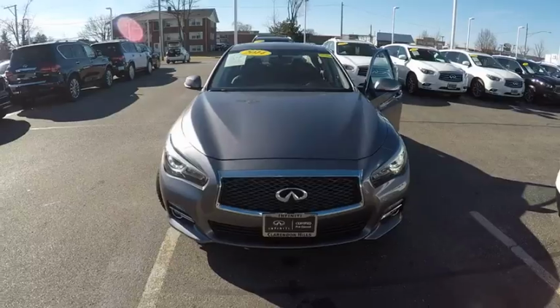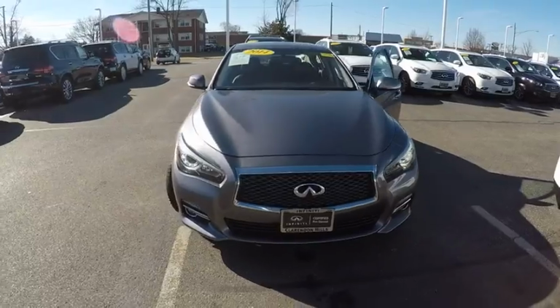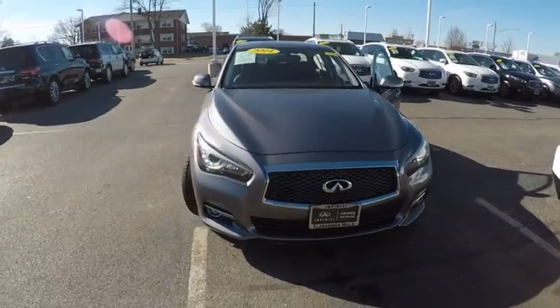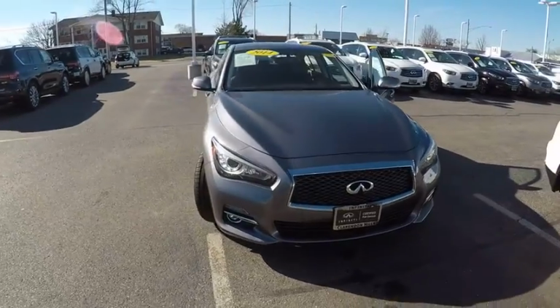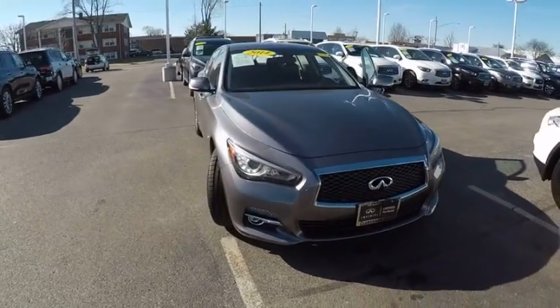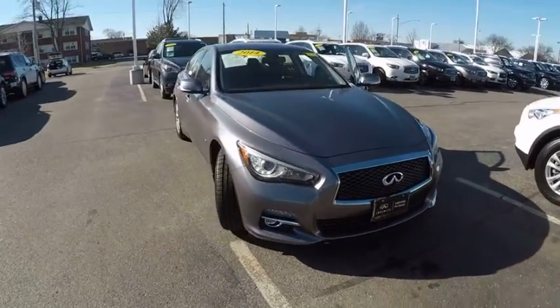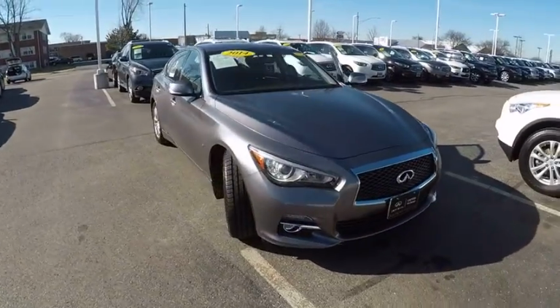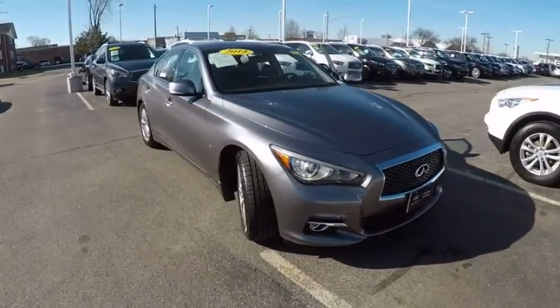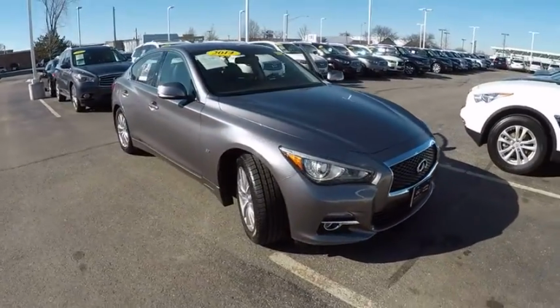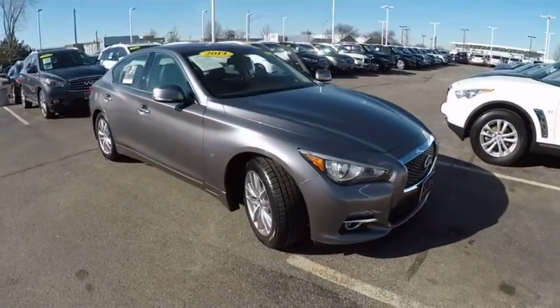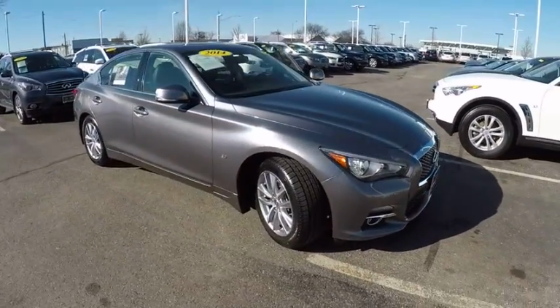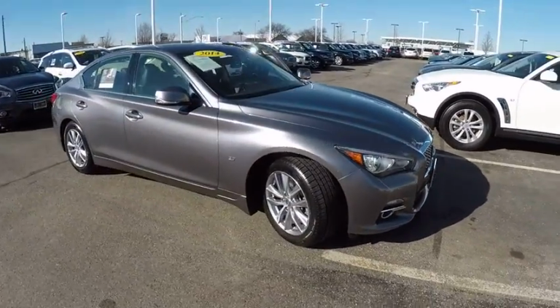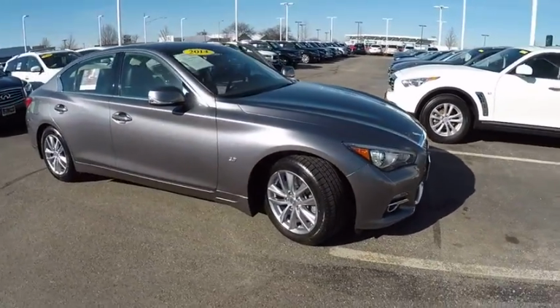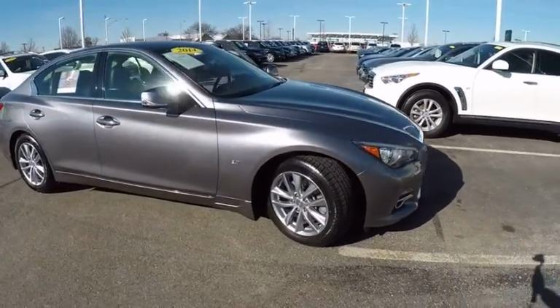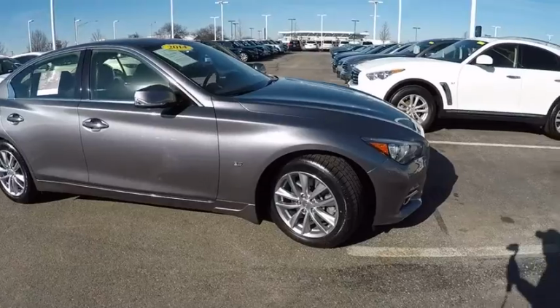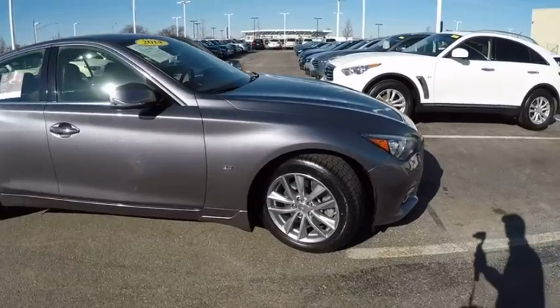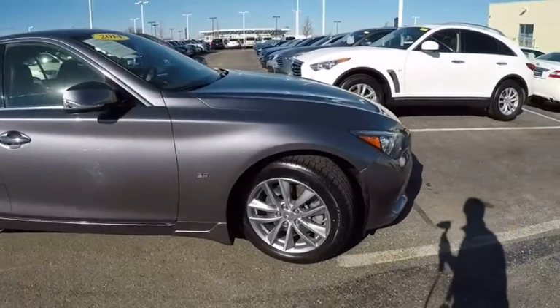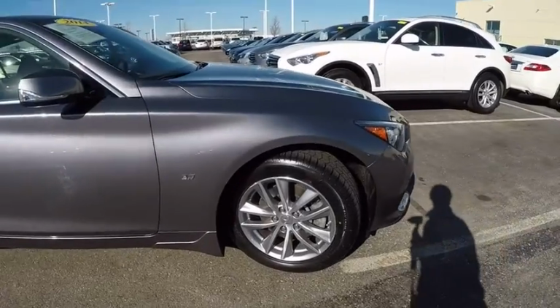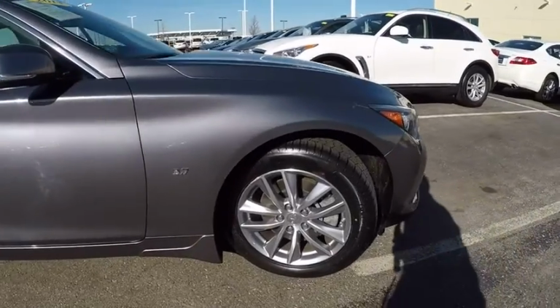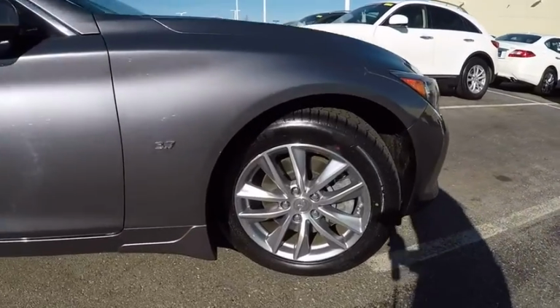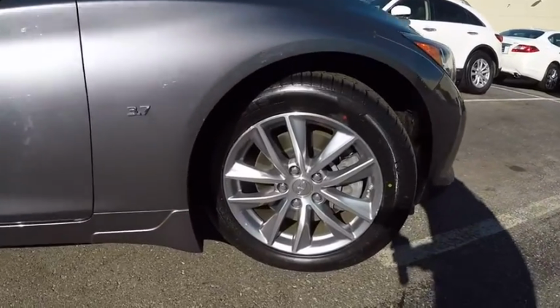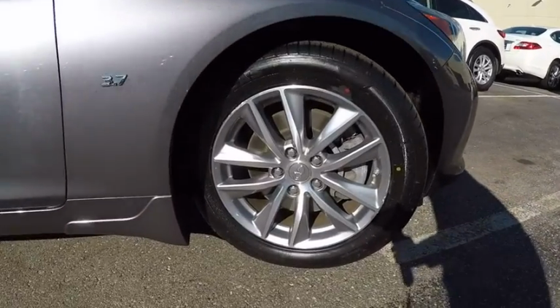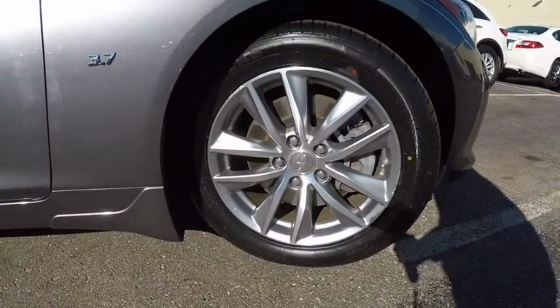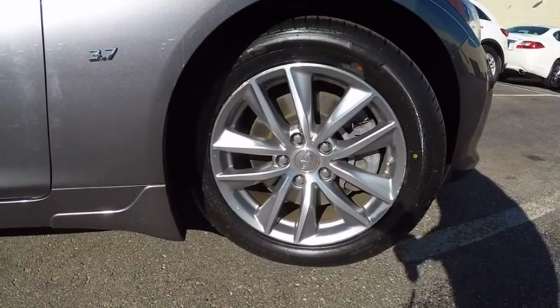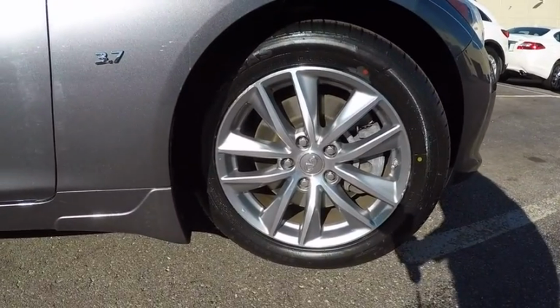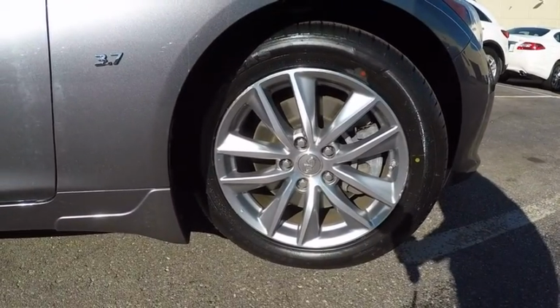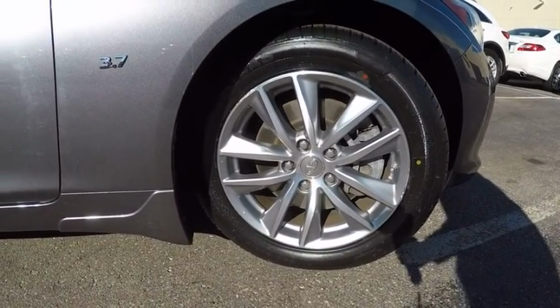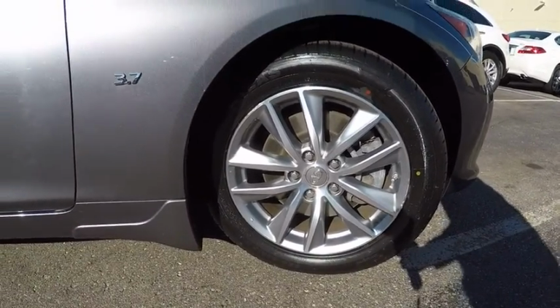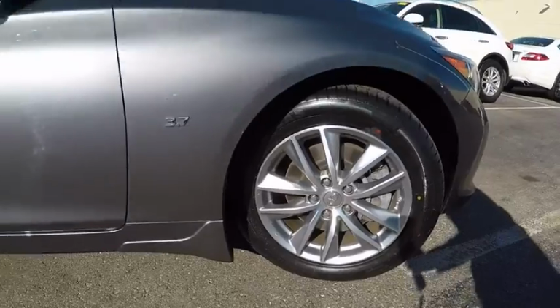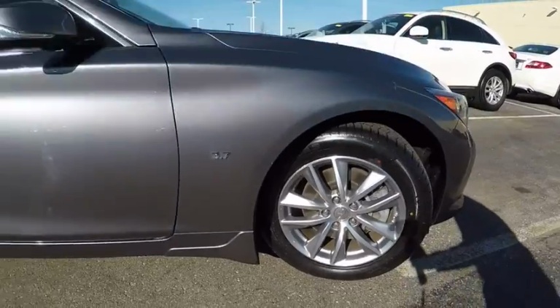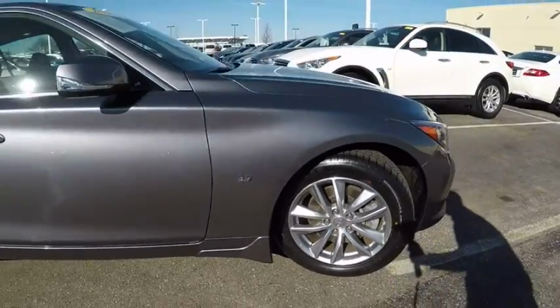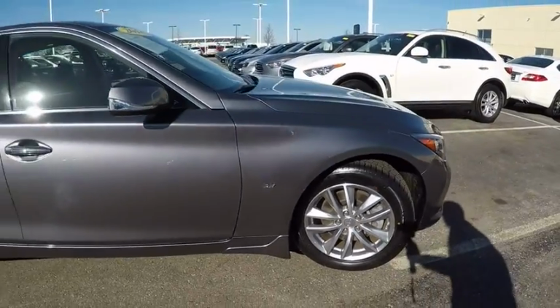The 2014 Infiniti Q50 has elevated design expression by breaking all the design rules. Along with the signature appearance, it also comes with power.